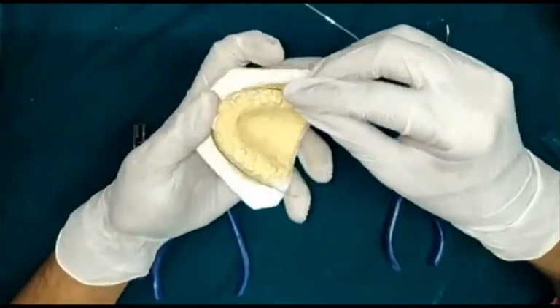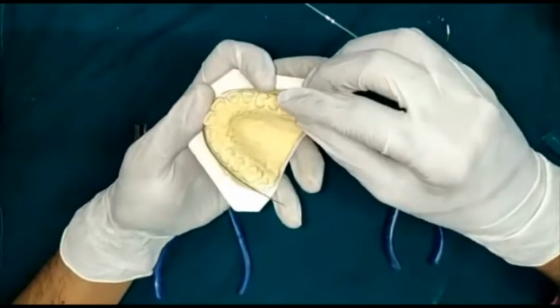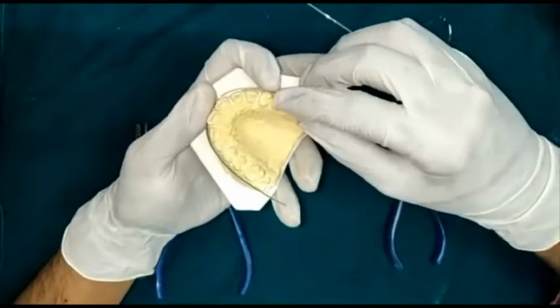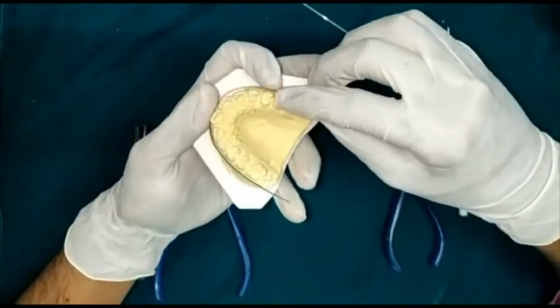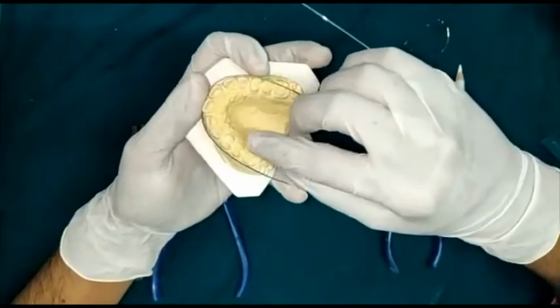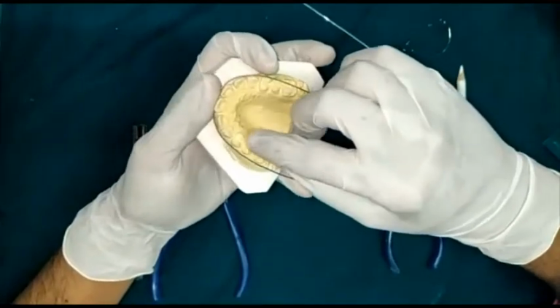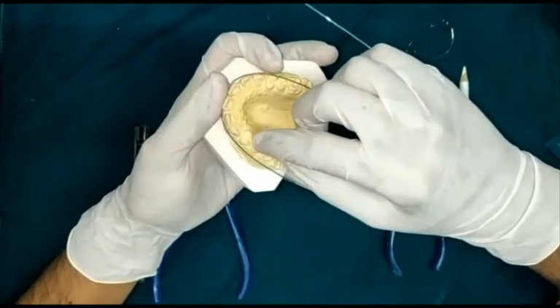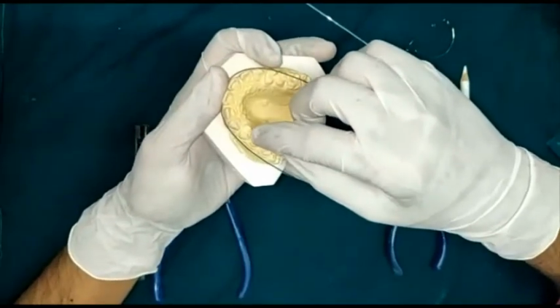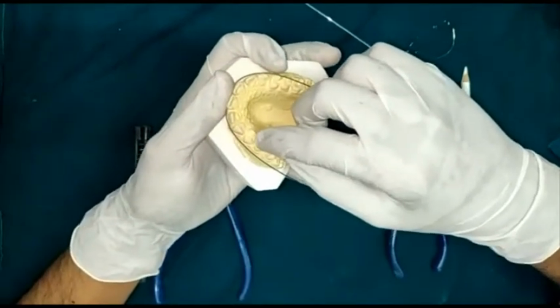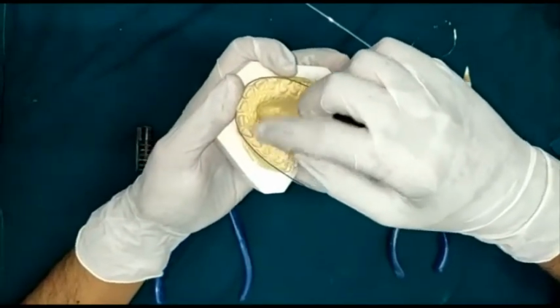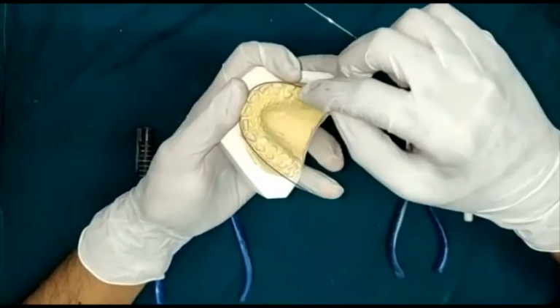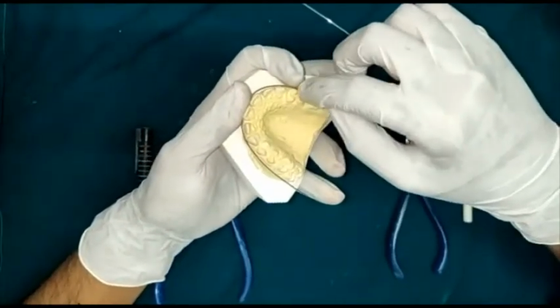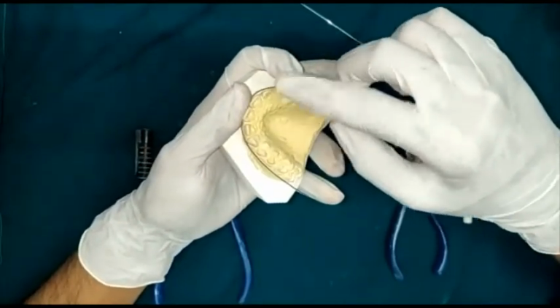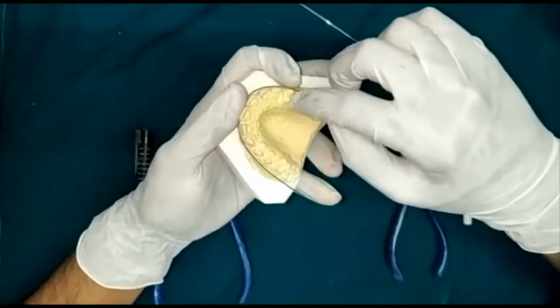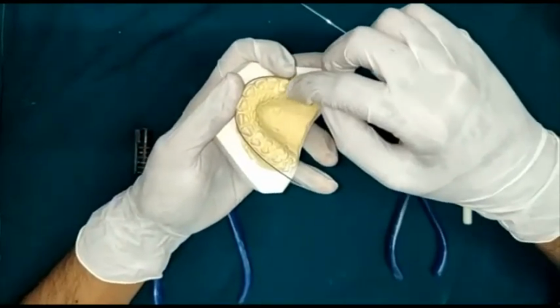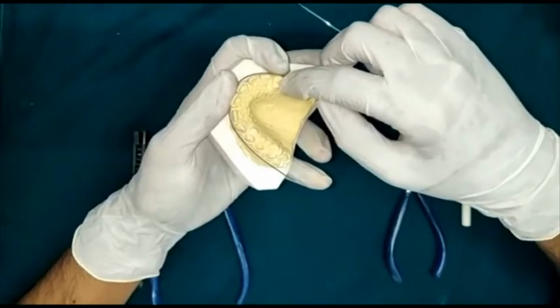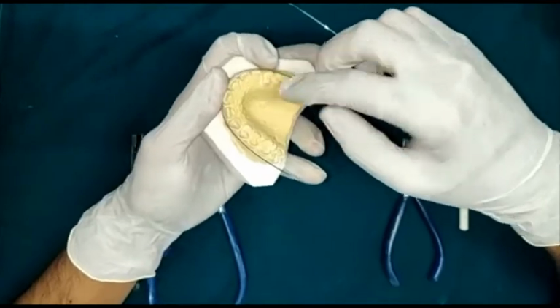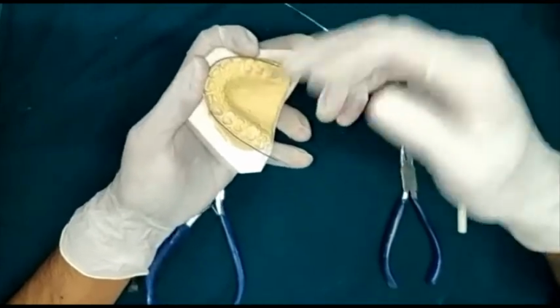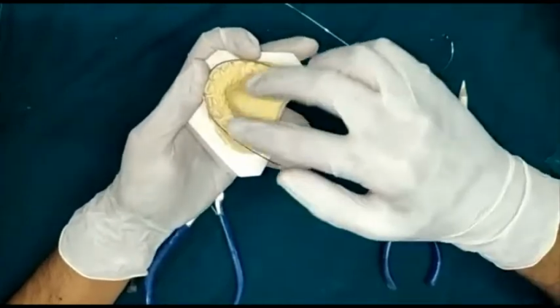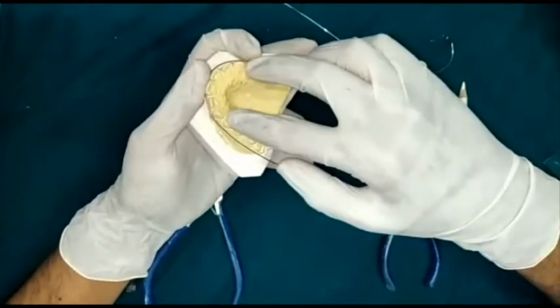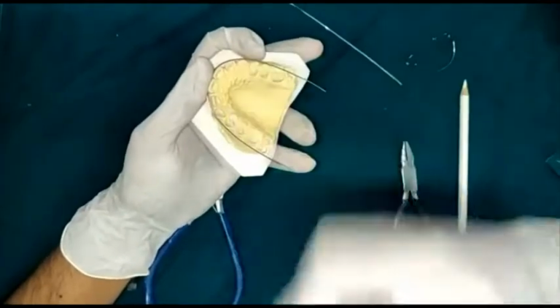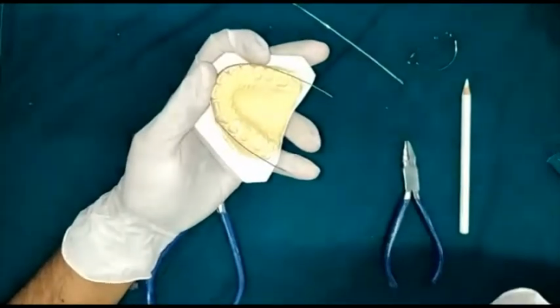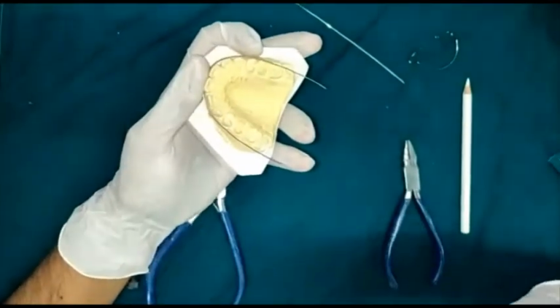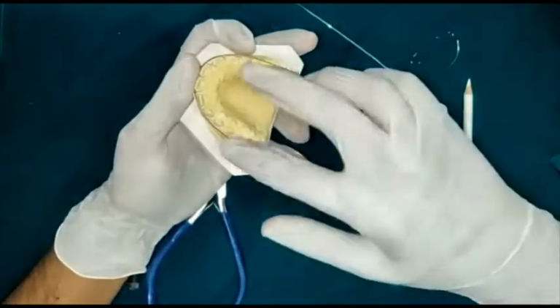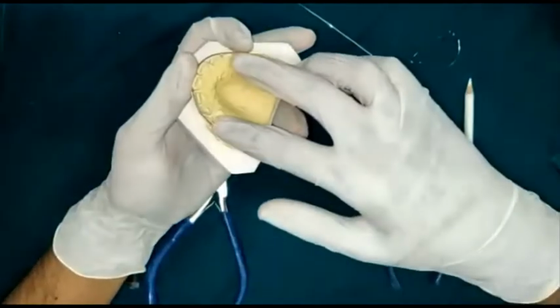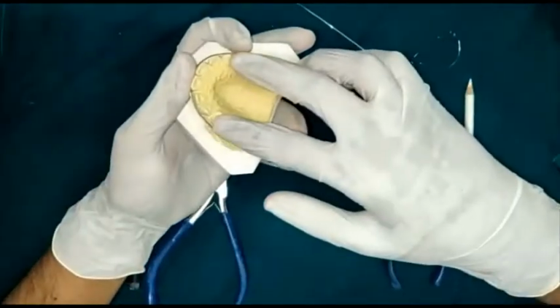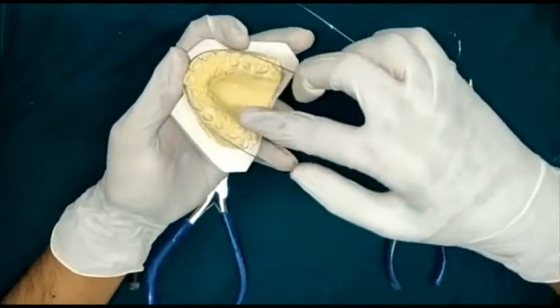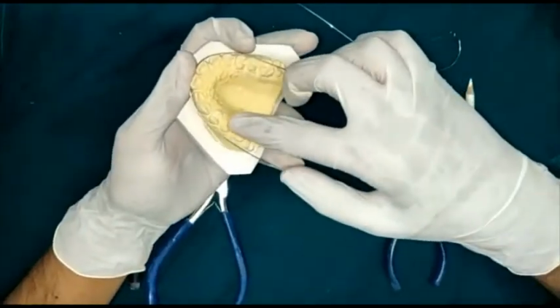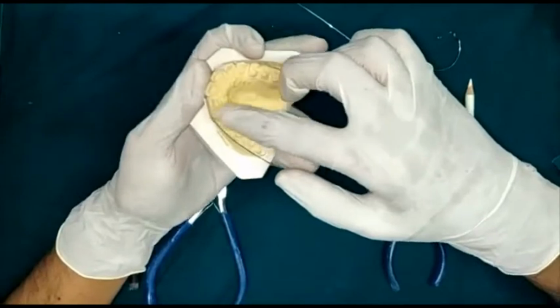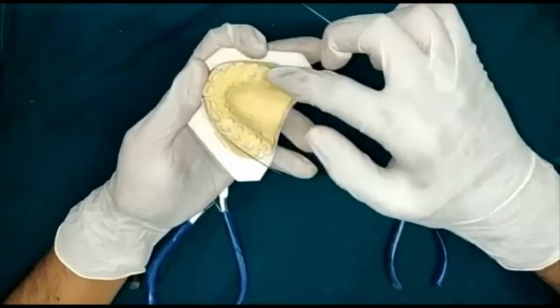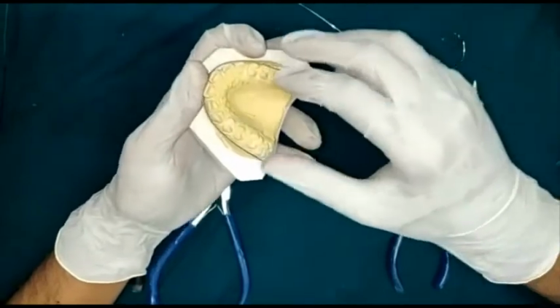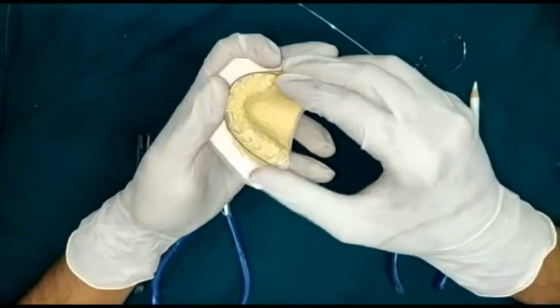The long labial bow will run from the first premolar to the first premolar on the other side. In extraction cases where the first premolars are extracted, it will run from the second premolar to the second premolar.